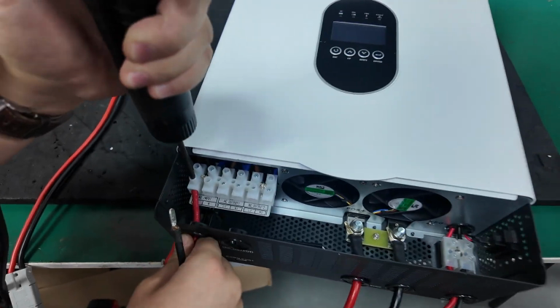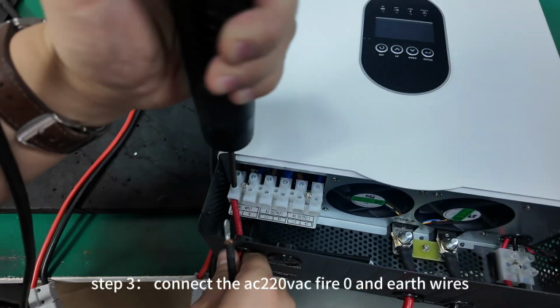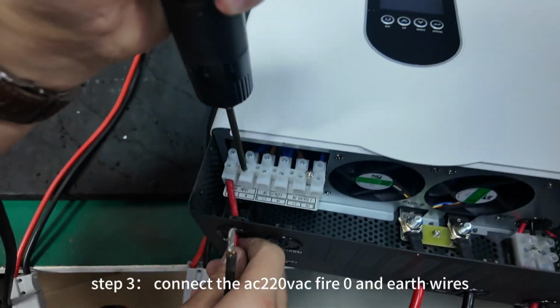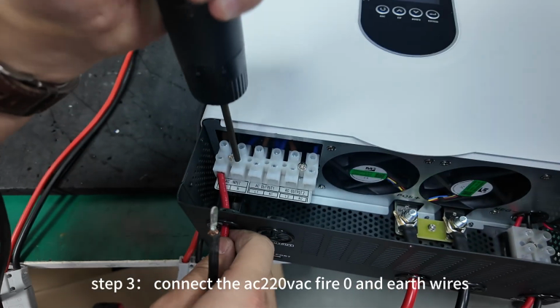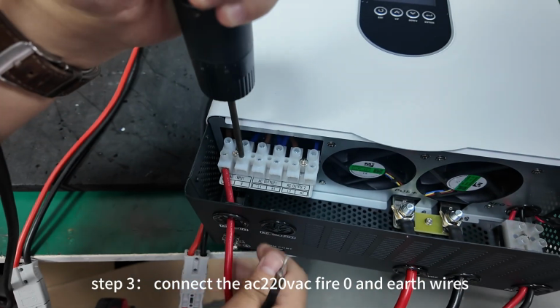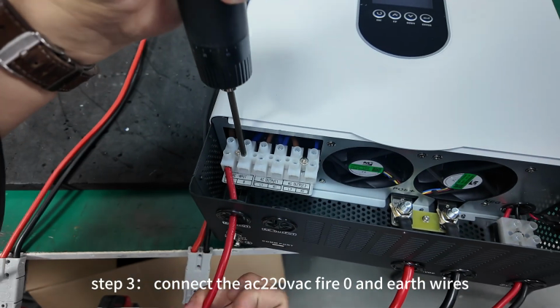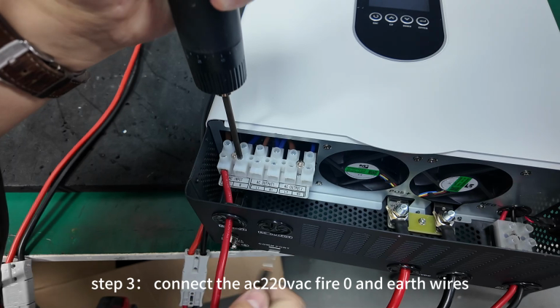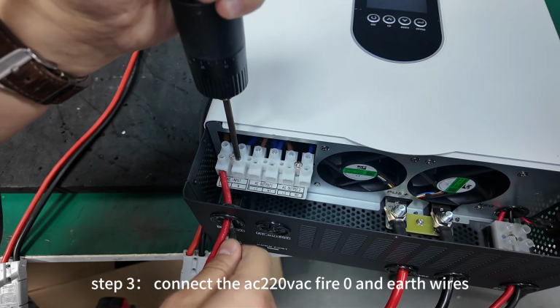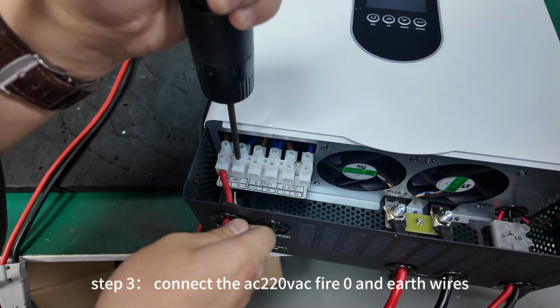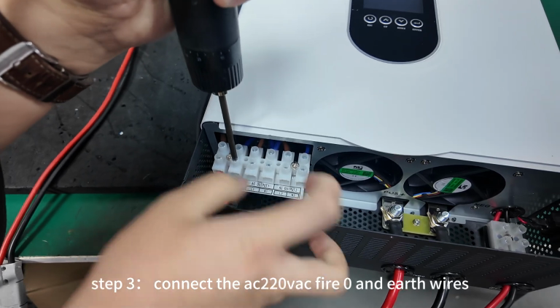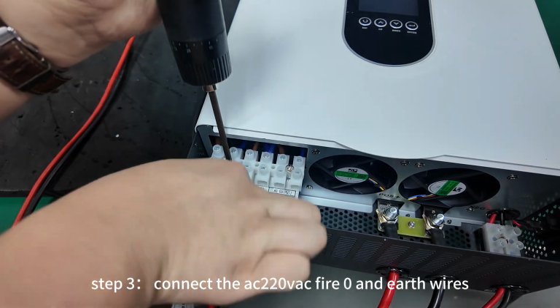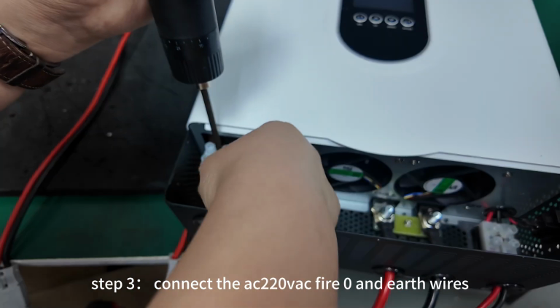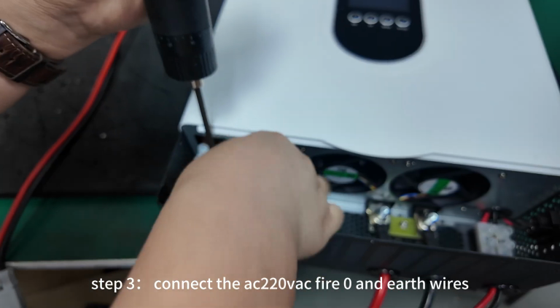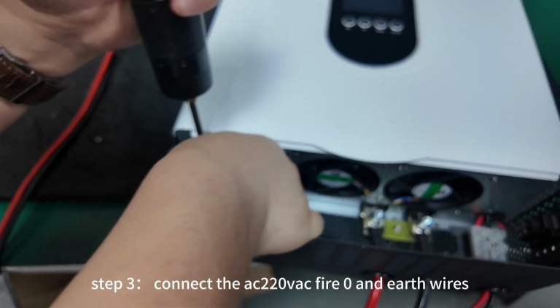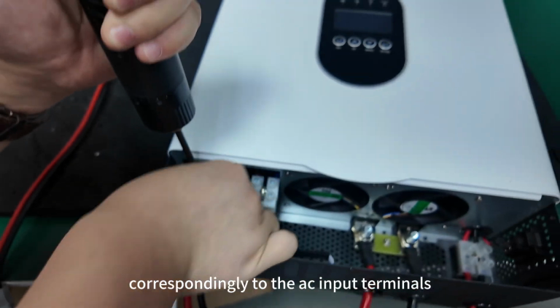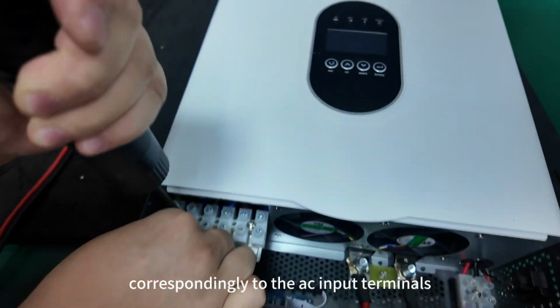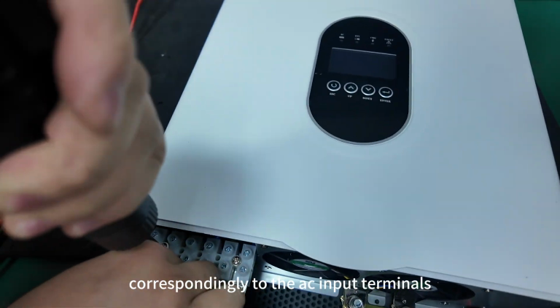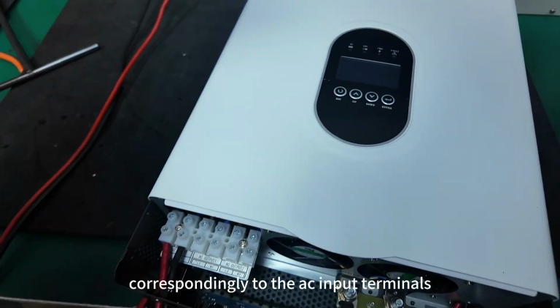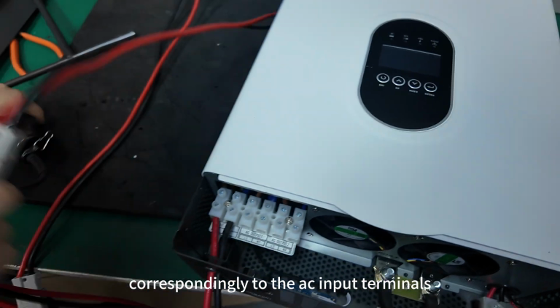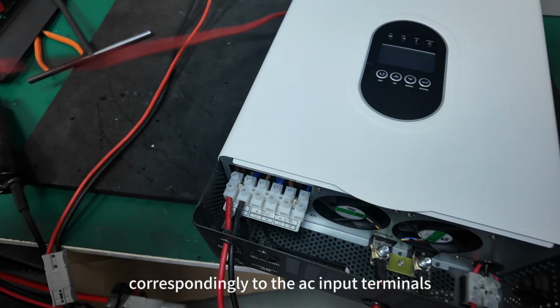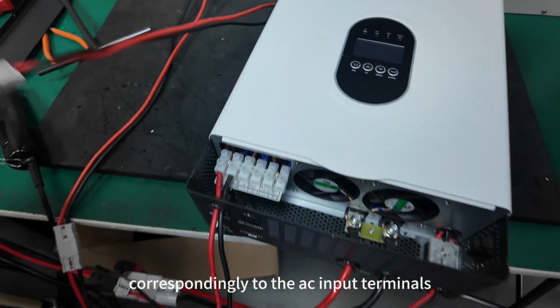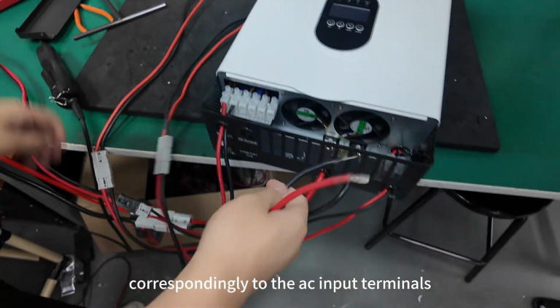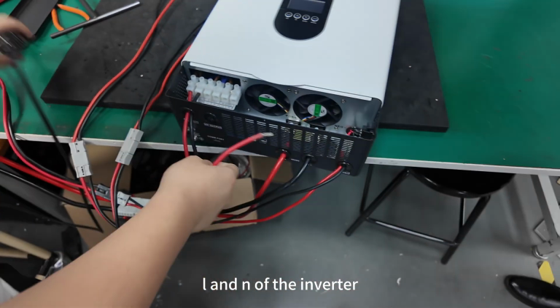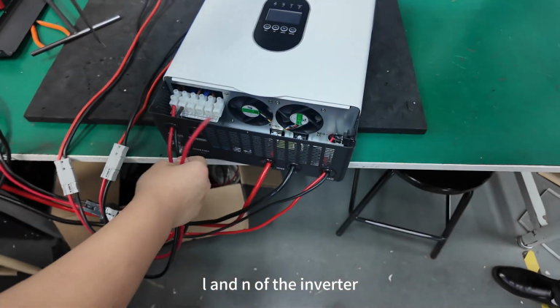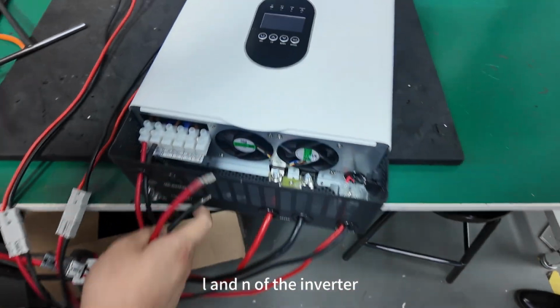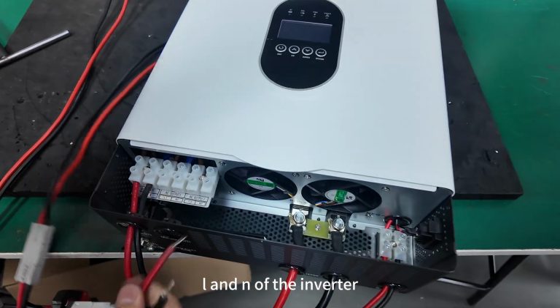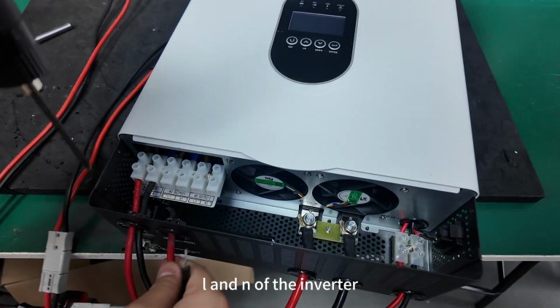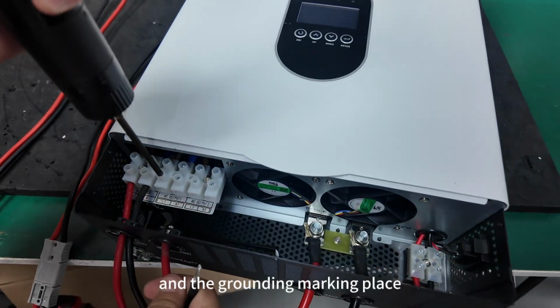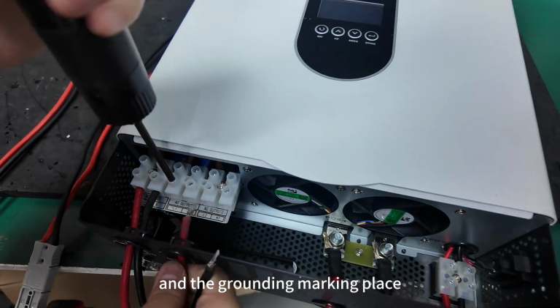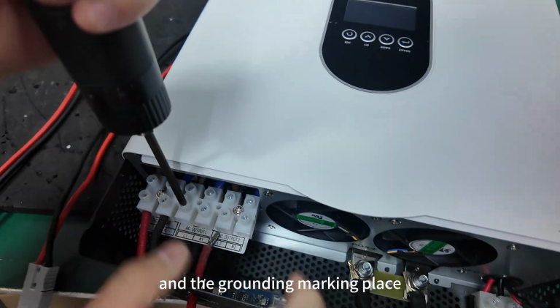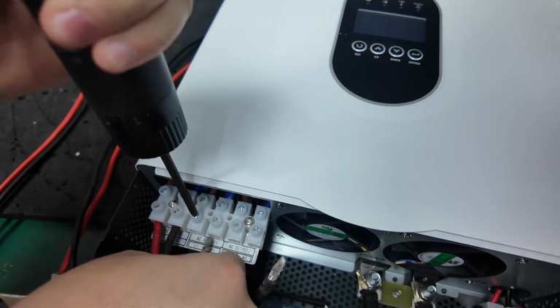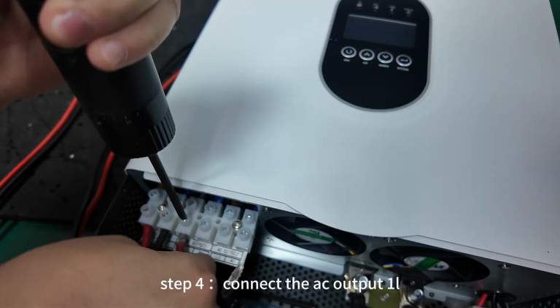Step 3. Connect the AC 220V fire, zero, and earth wires corresponding to the AC input terminals L and N of the inverter and the grounding terminal.